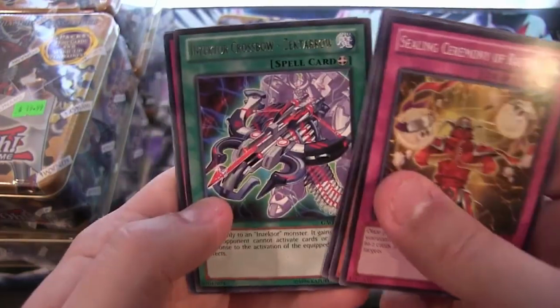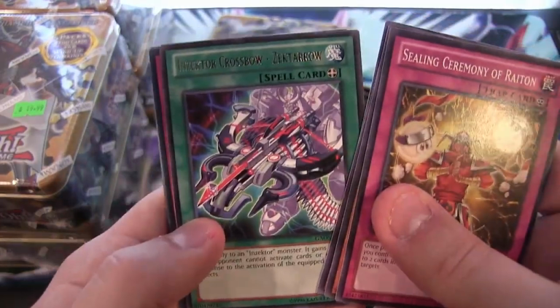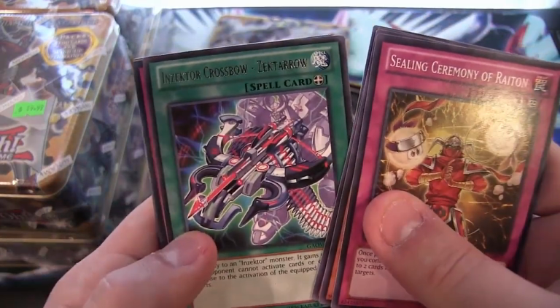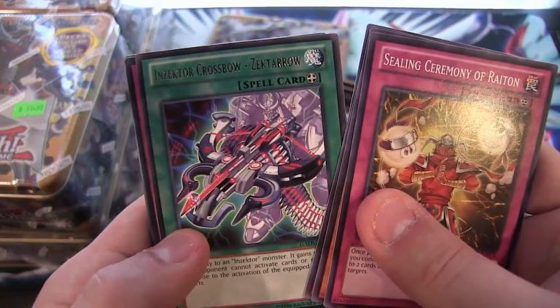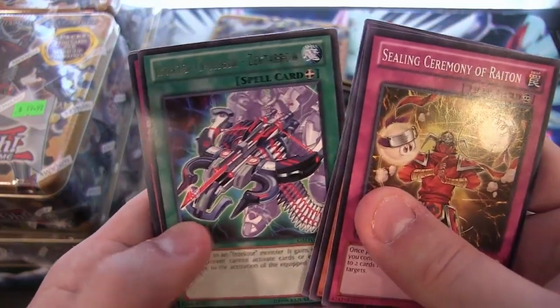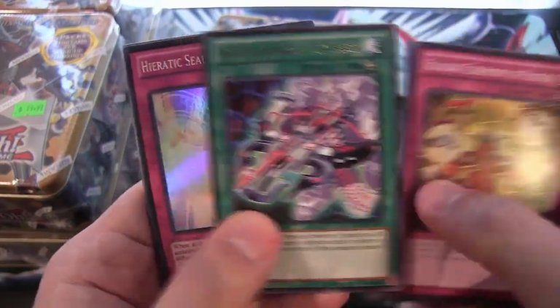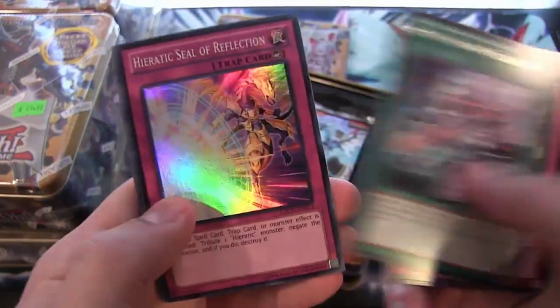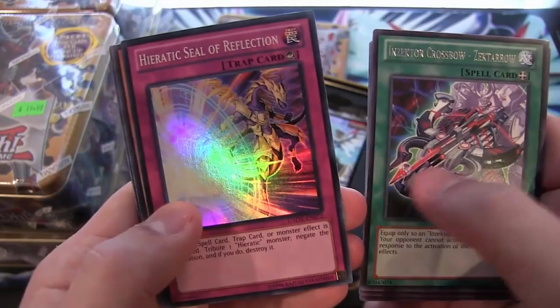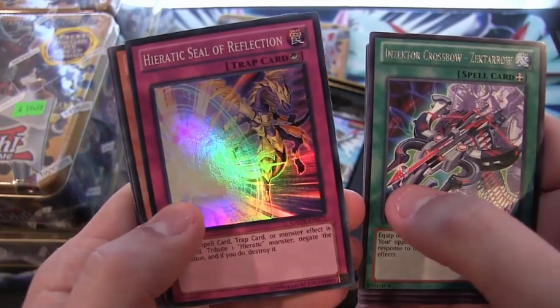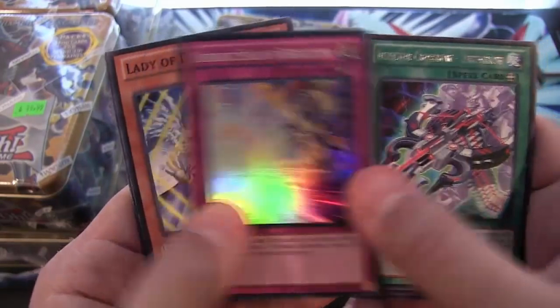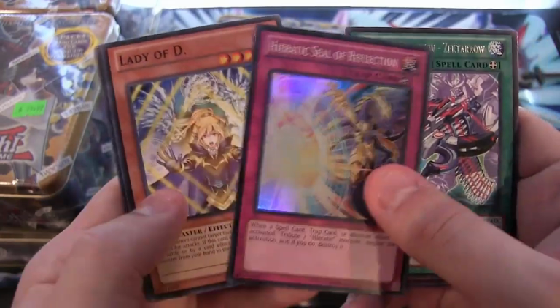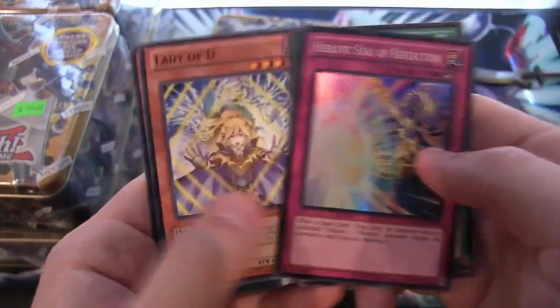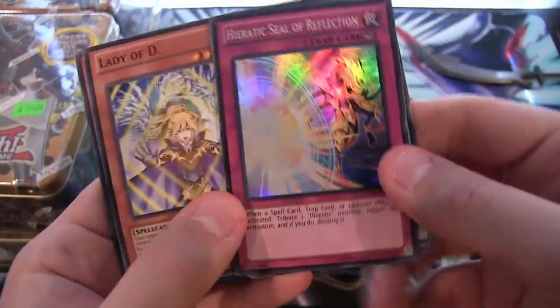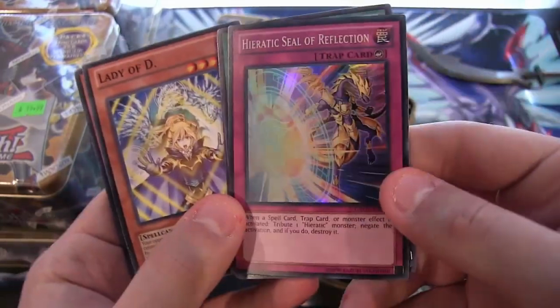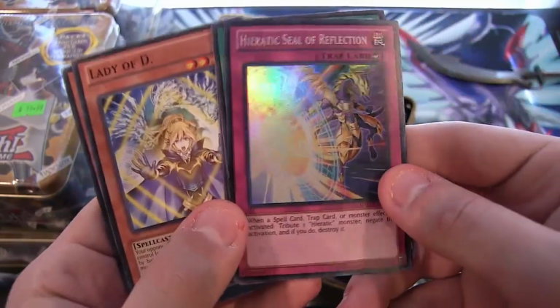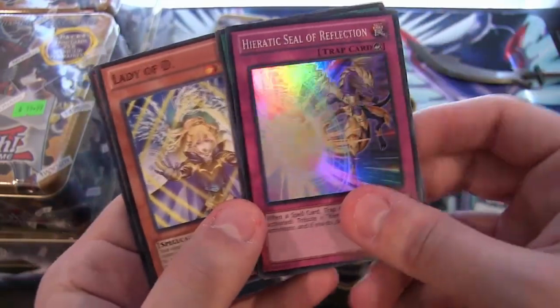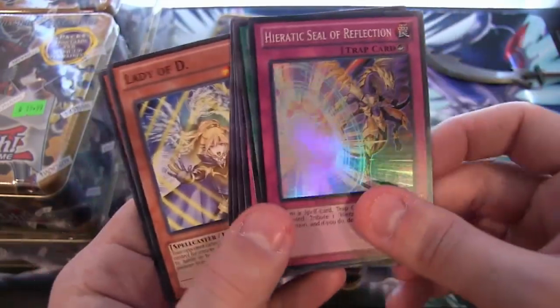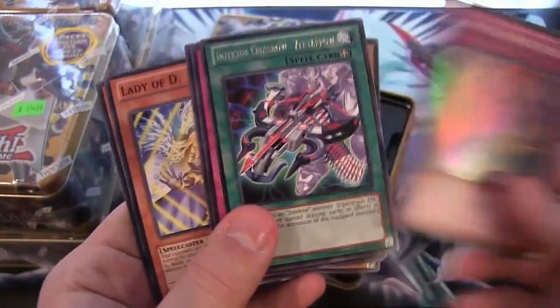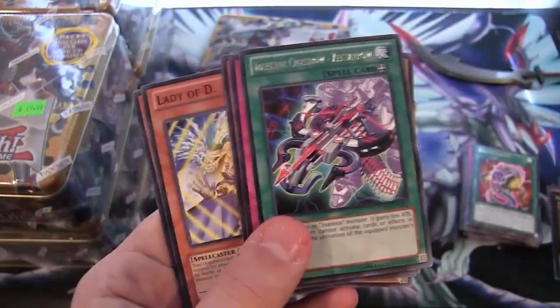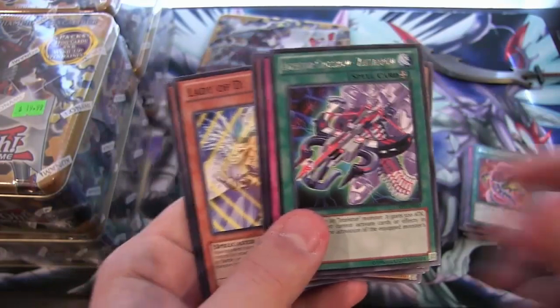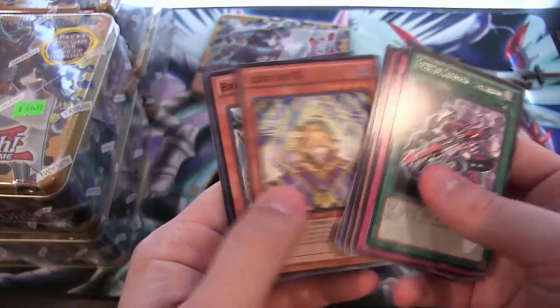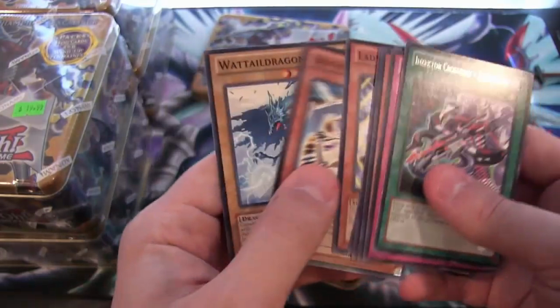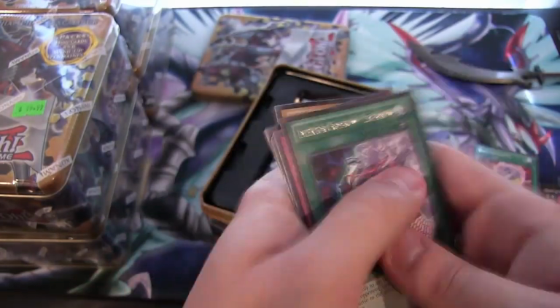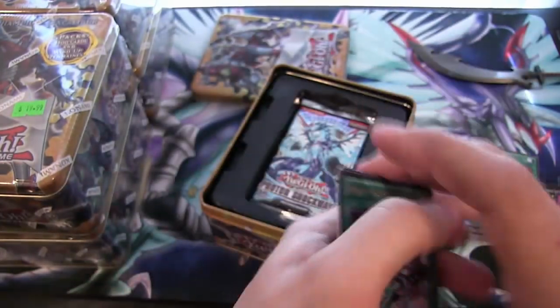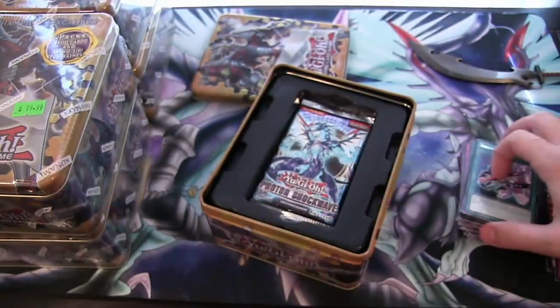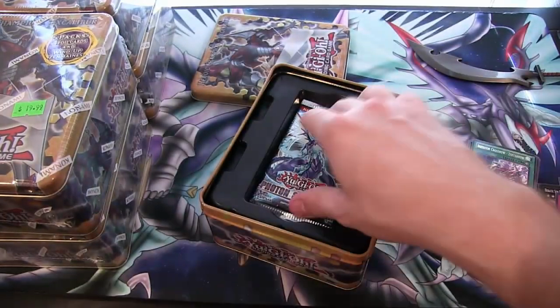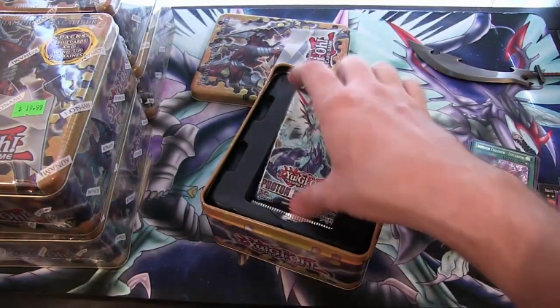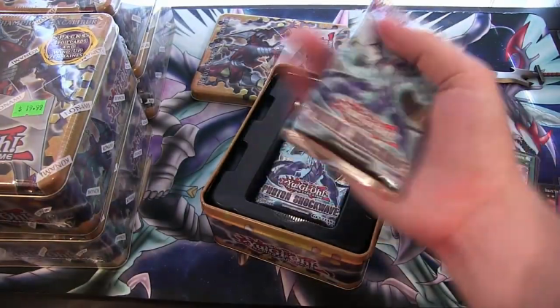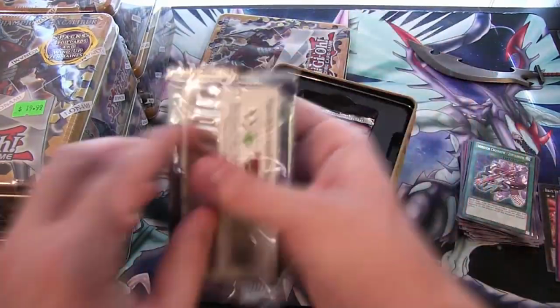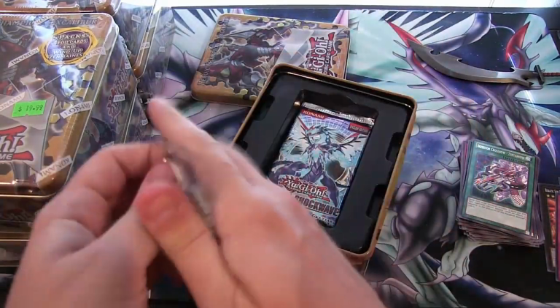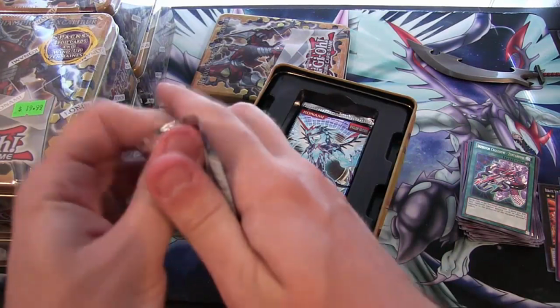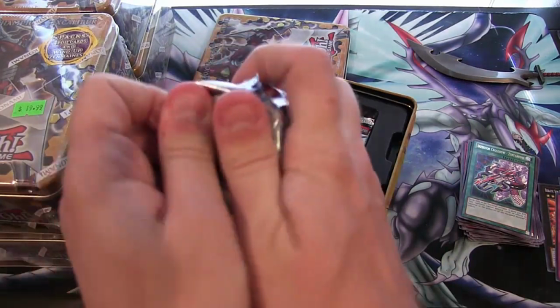We have an Insector Crossbow Z-Arrow and a Heretic Cell of Reflection for Super Rare. Getting a lot of the Heretic cards — not bad.